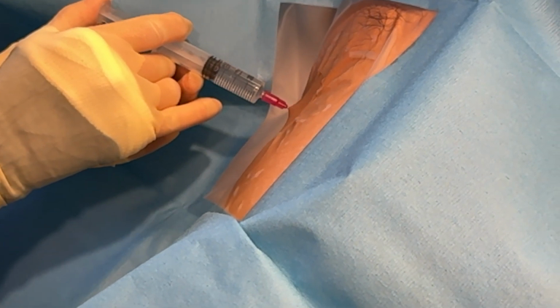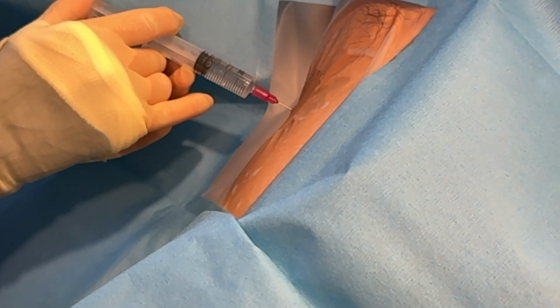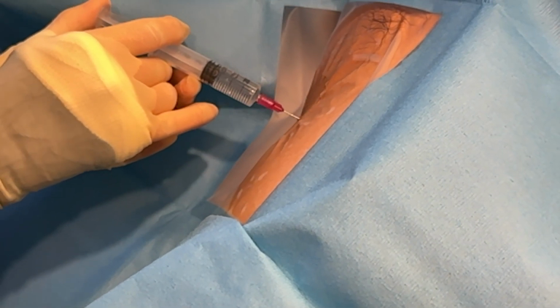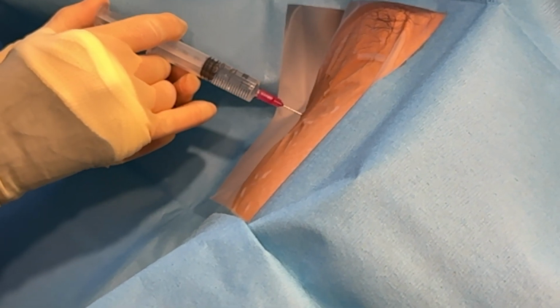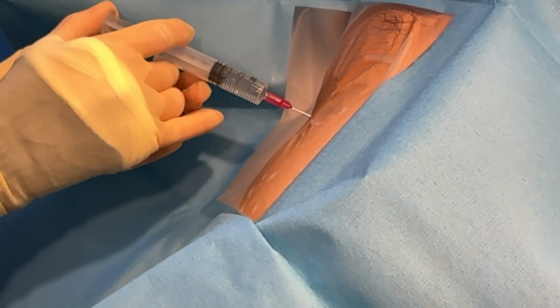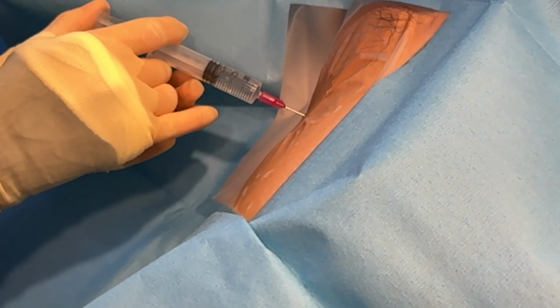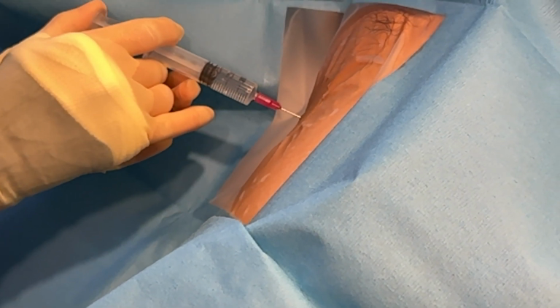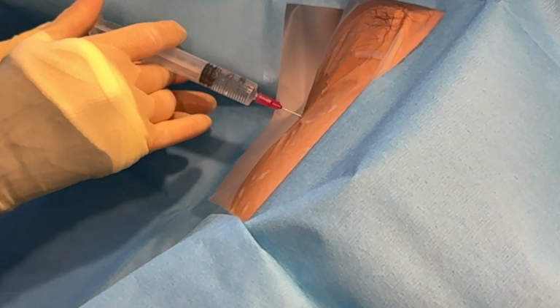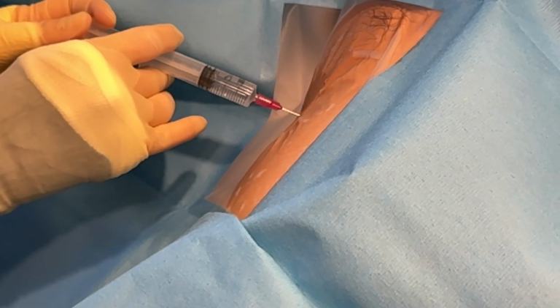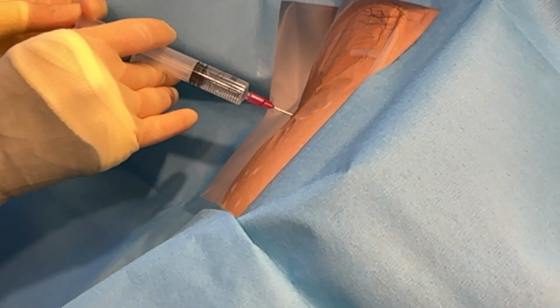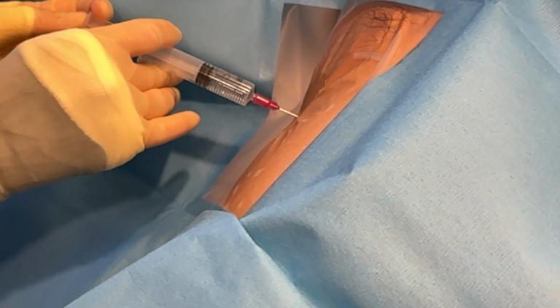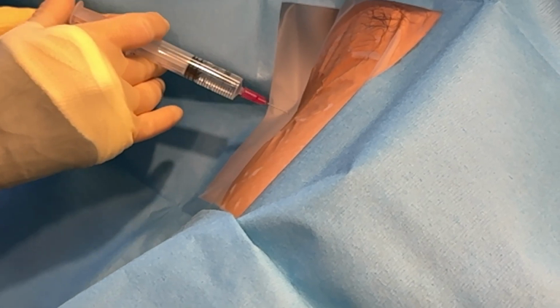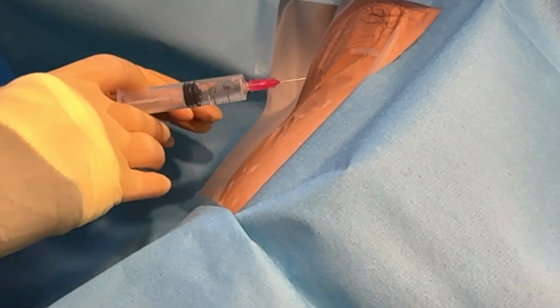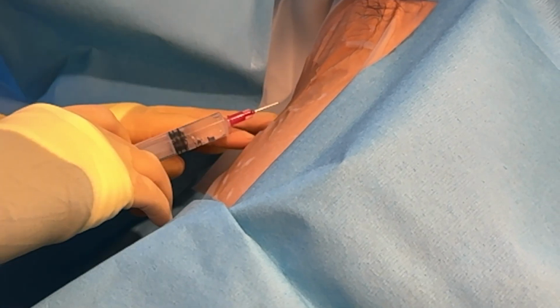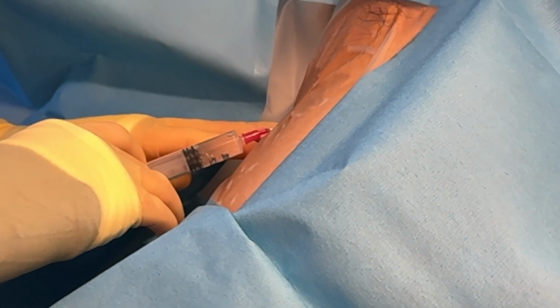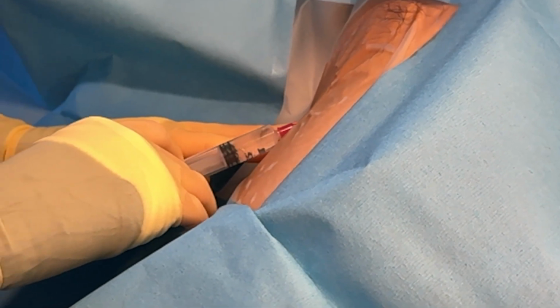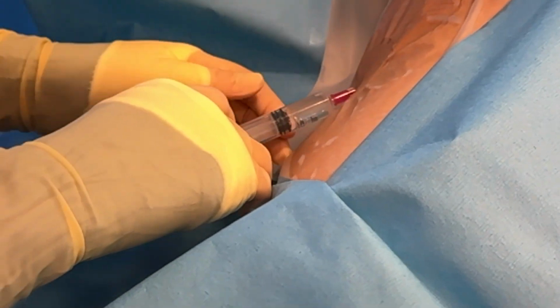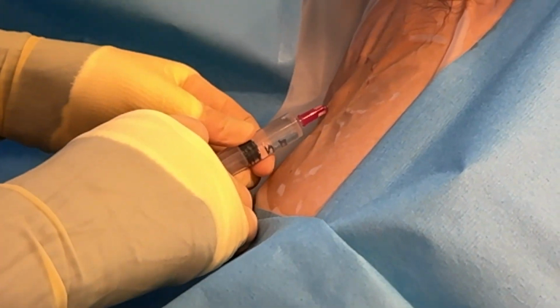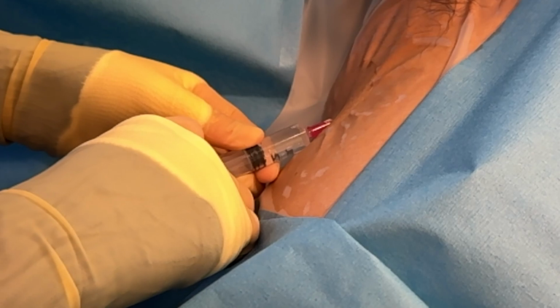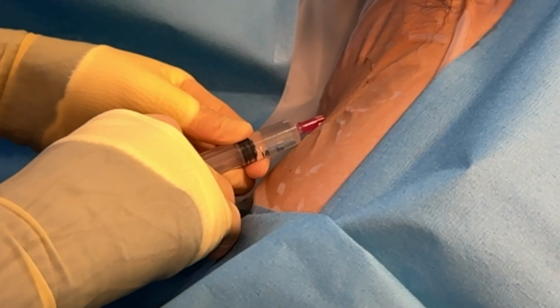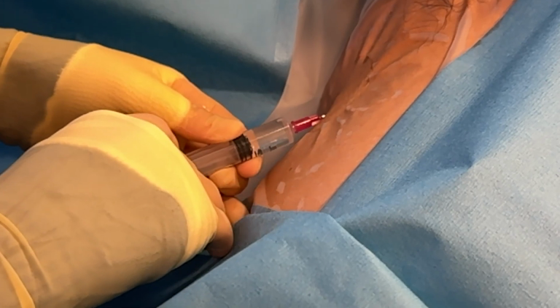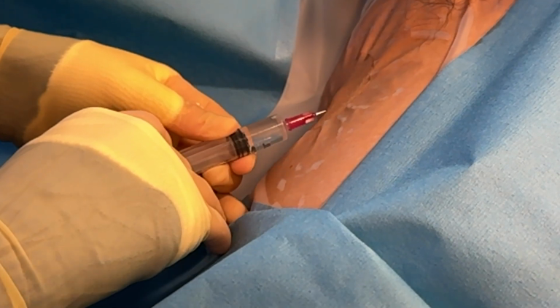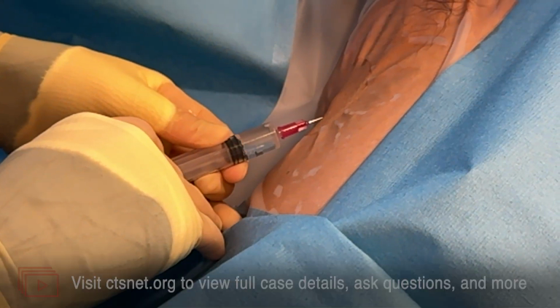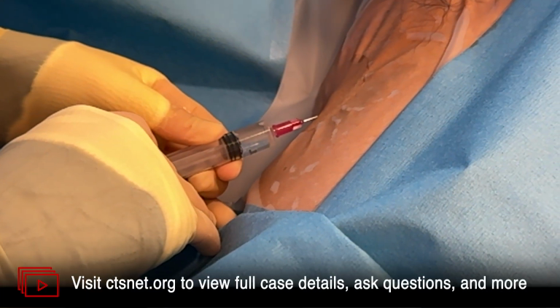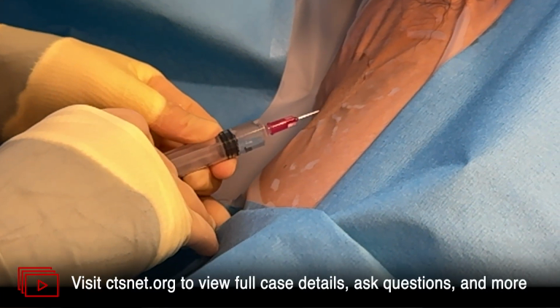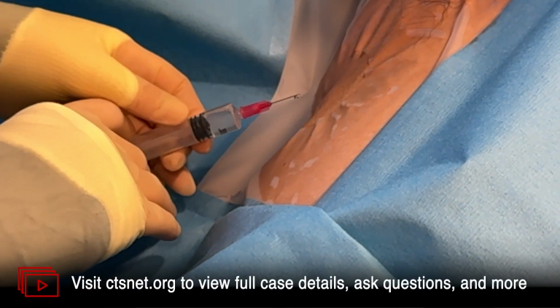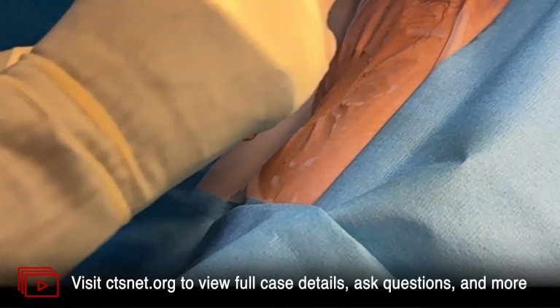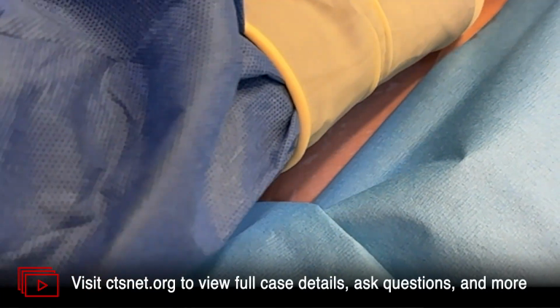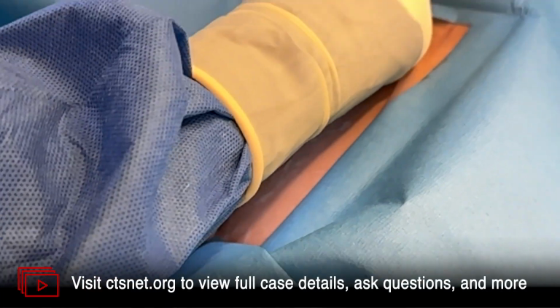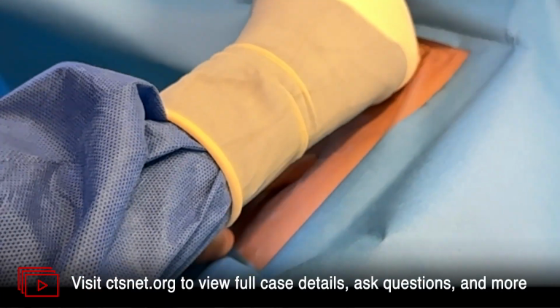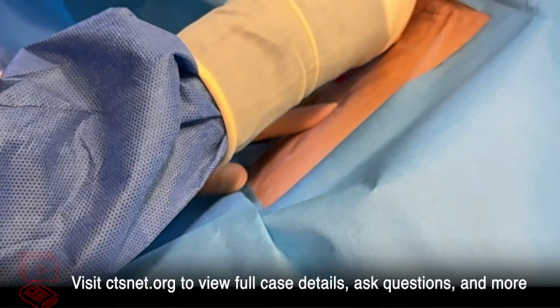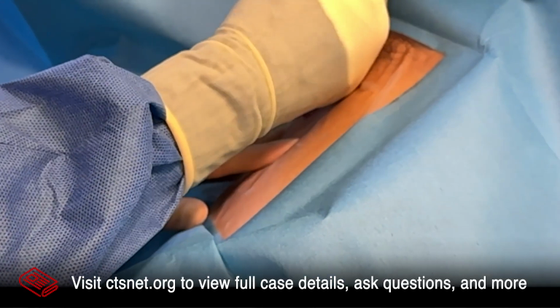Step 5: The provider instructs: 'Just make sure you pull back — make sure you're not in the vessel when you go a little deeper.' A wheal of anesthetic is raised: 'I'm going to raise a nice wheal for you. I'm going to put a lot in there.'